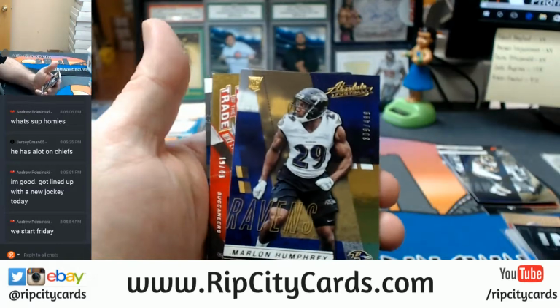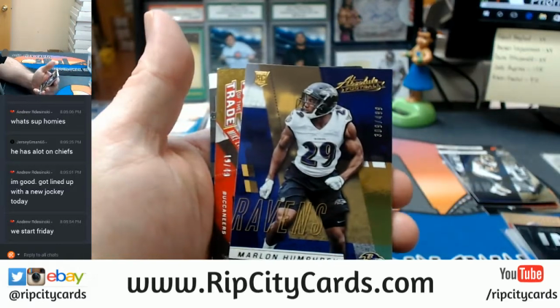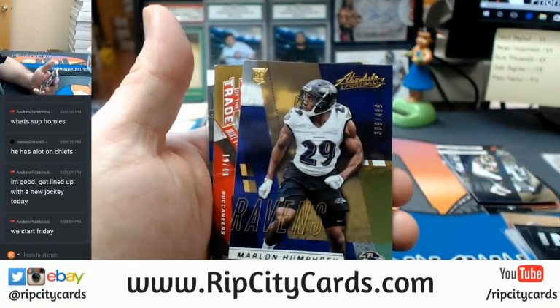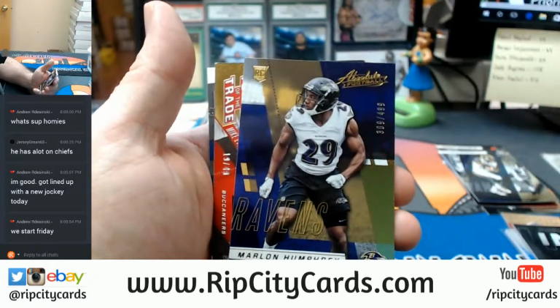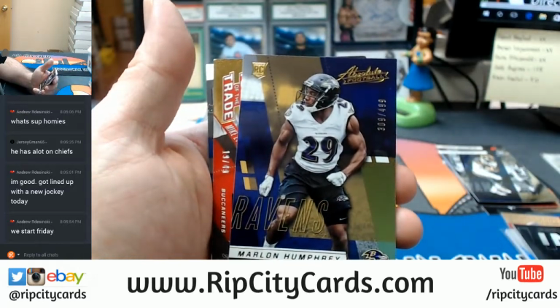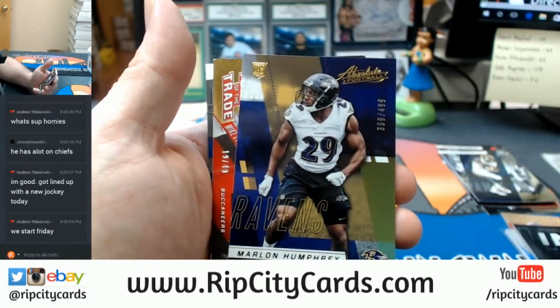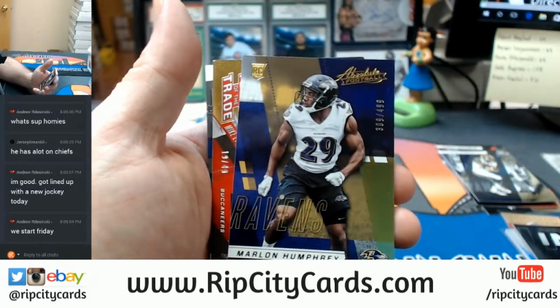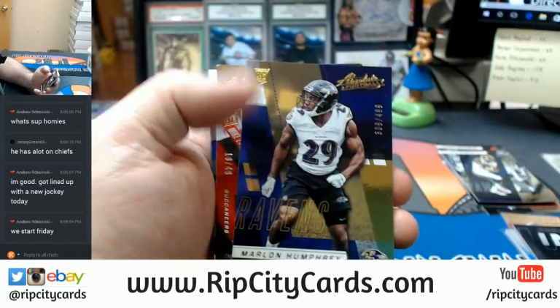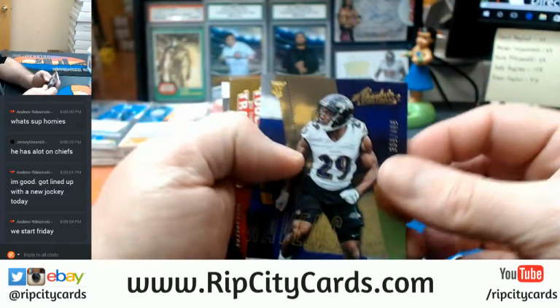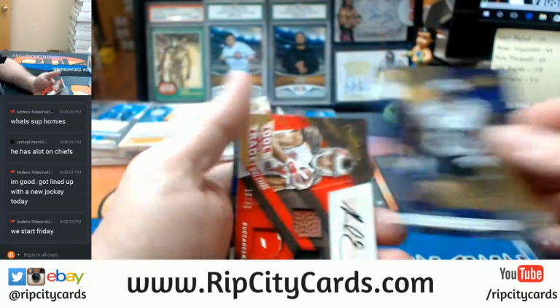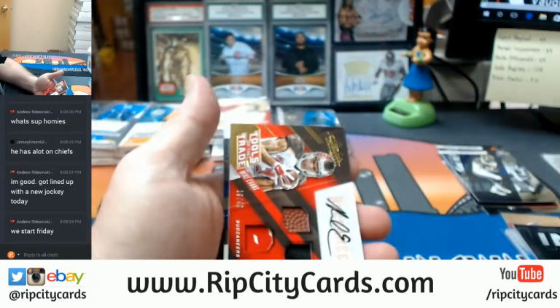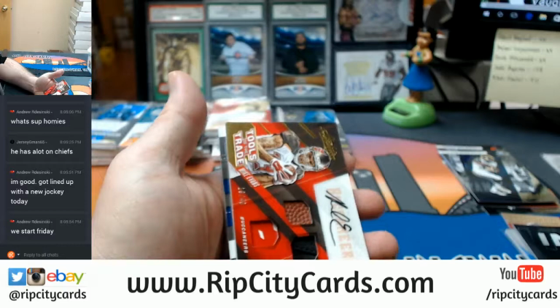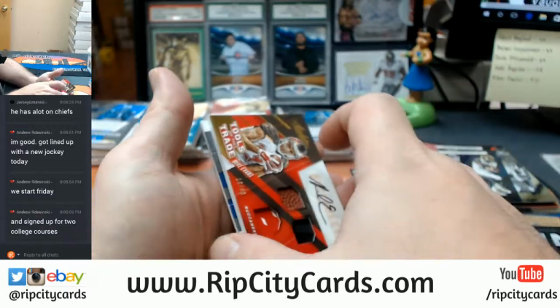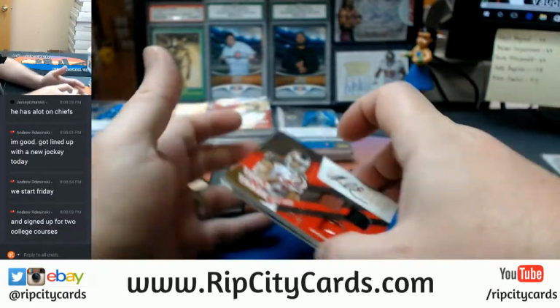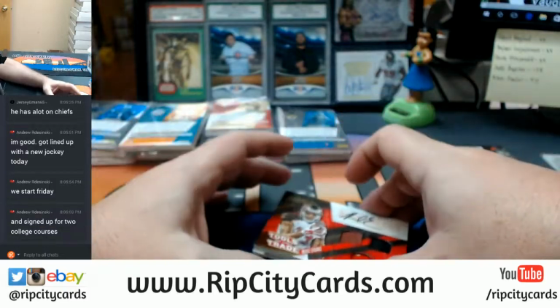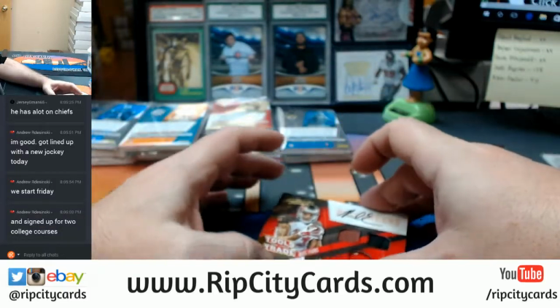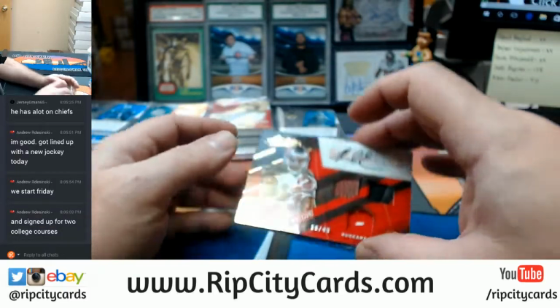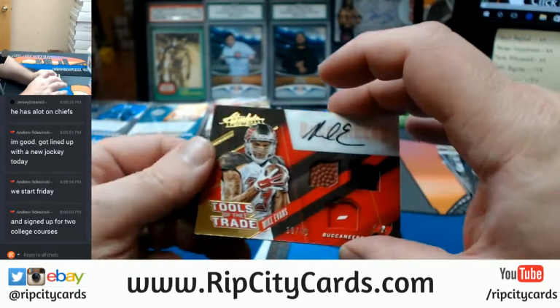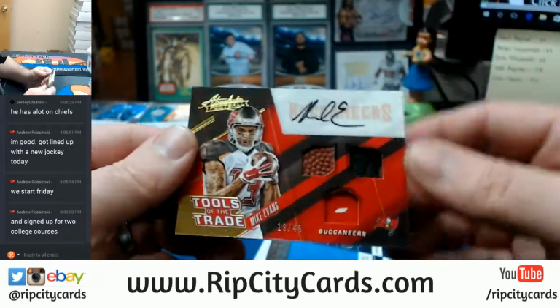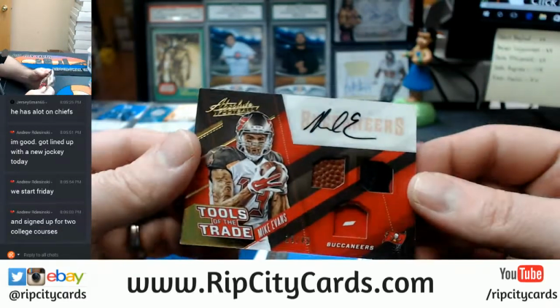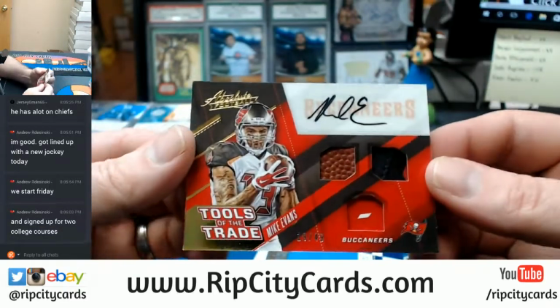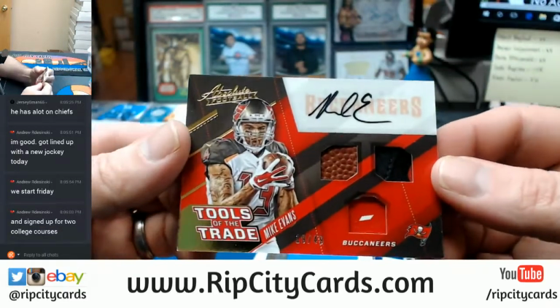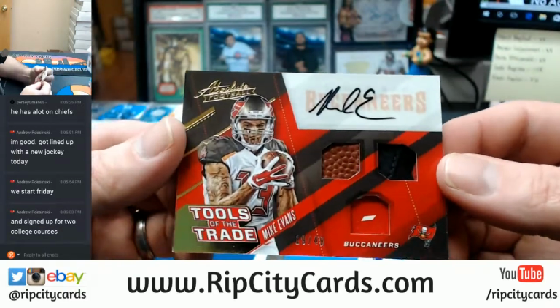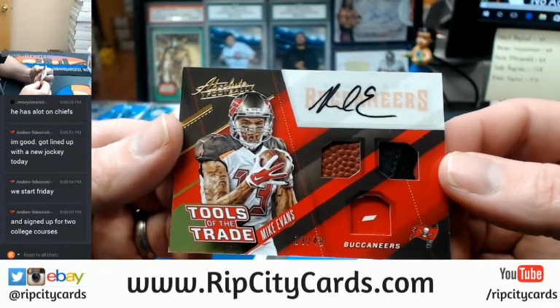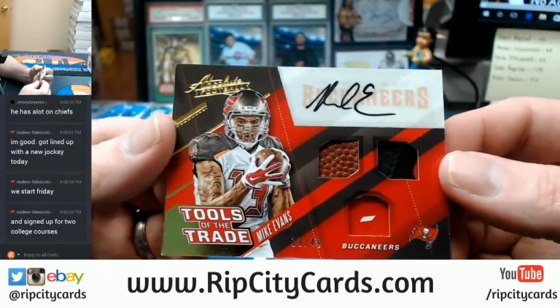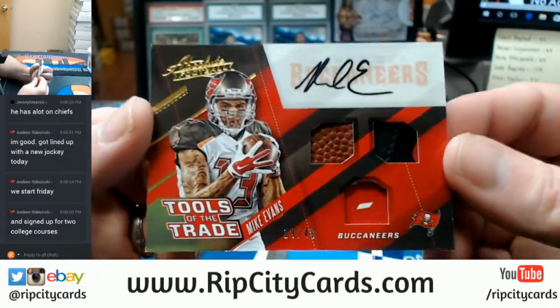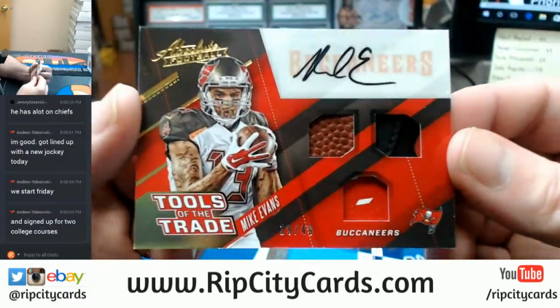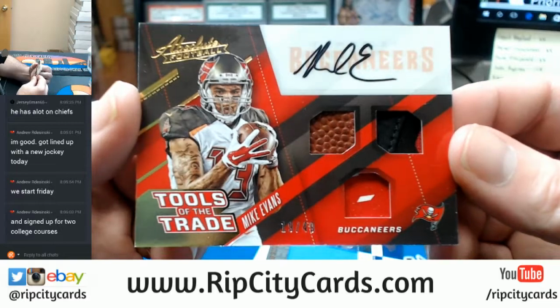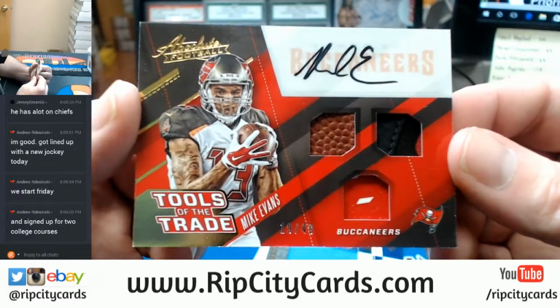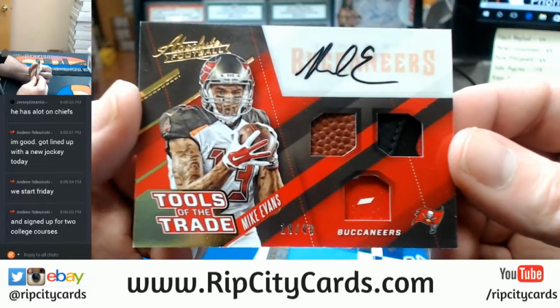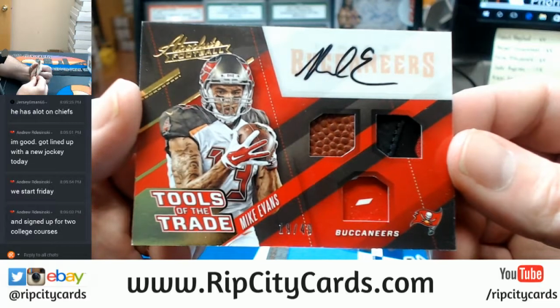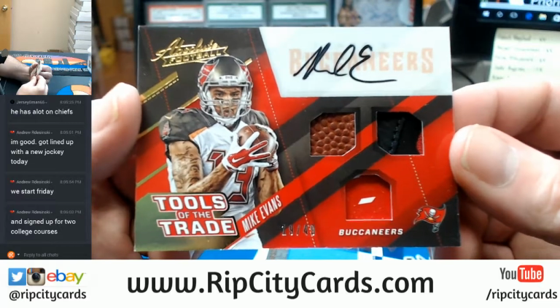And Marlon Humphrey 3 out of 499. Tools of the Trade — 19 out of 49, triple — Mike Evans, Tampa Bay Buccaneers.